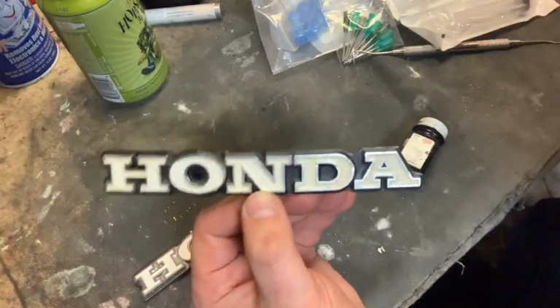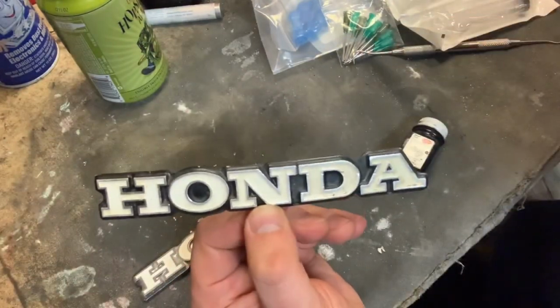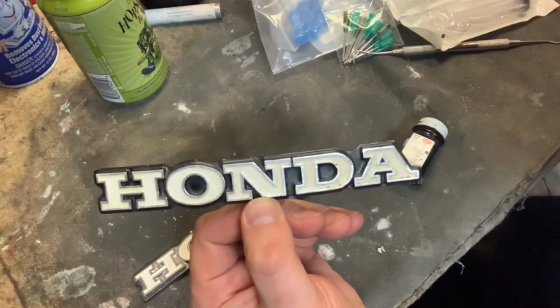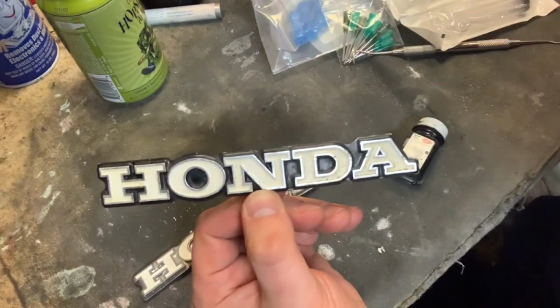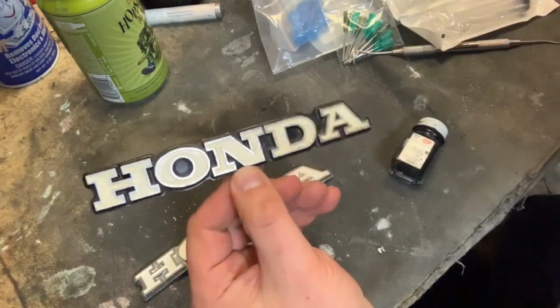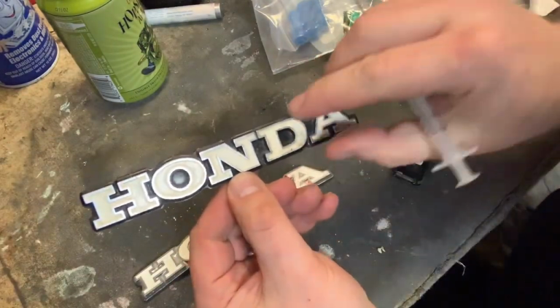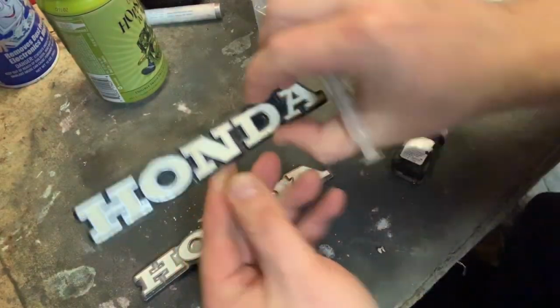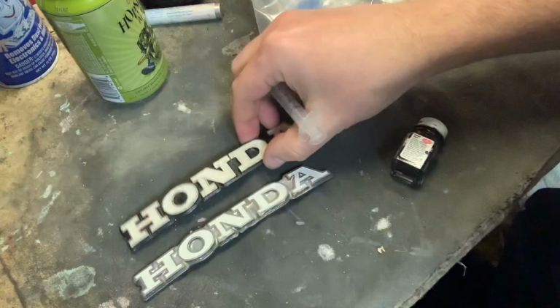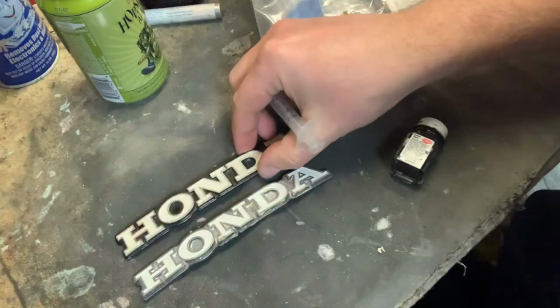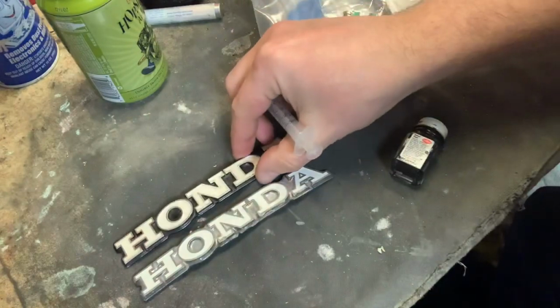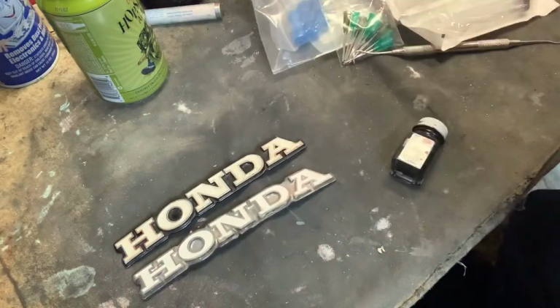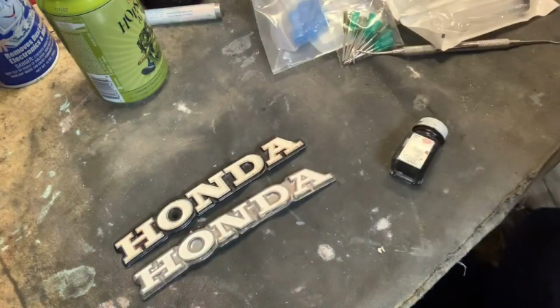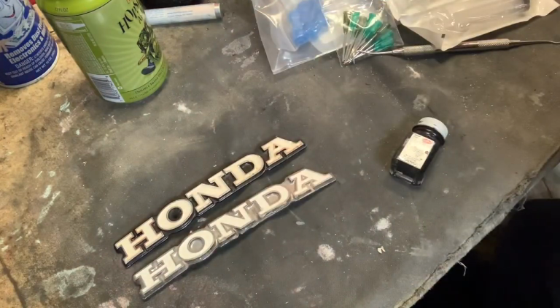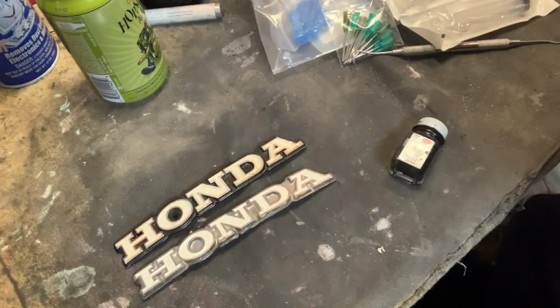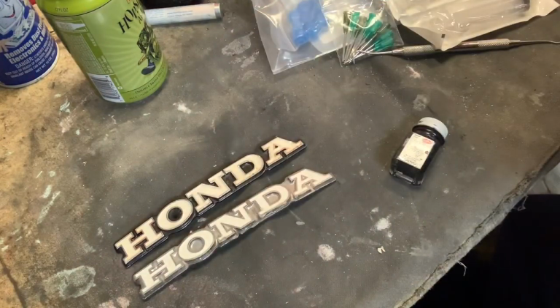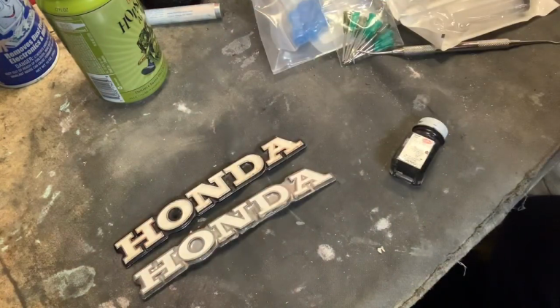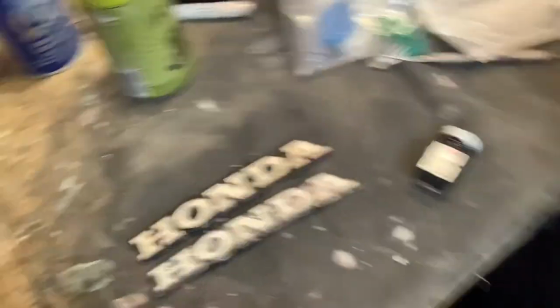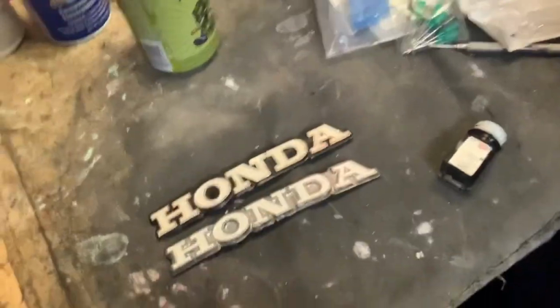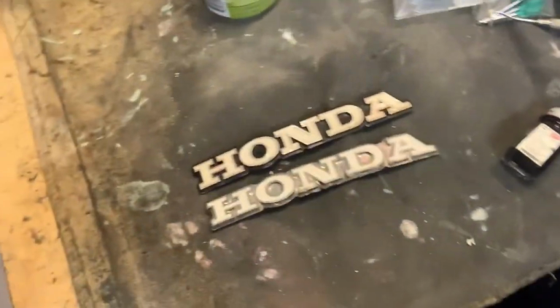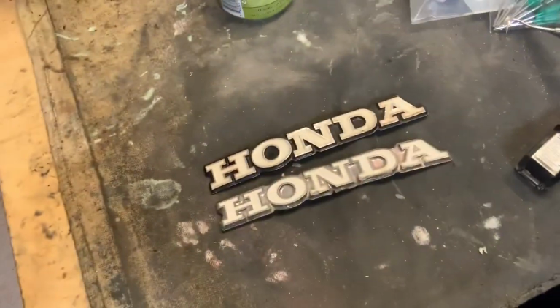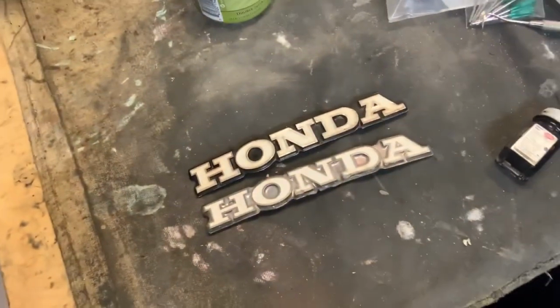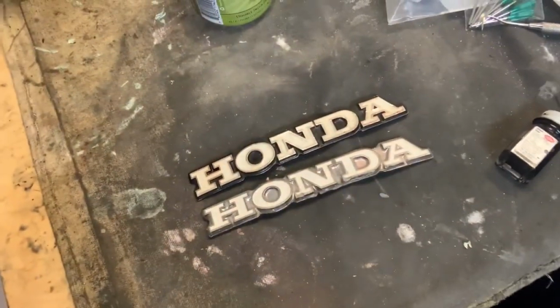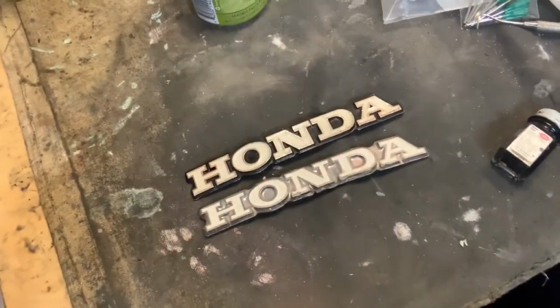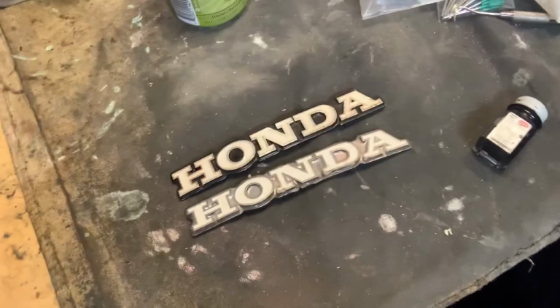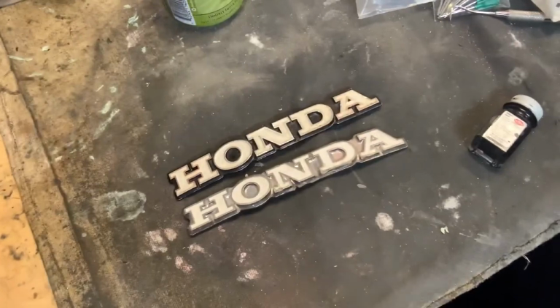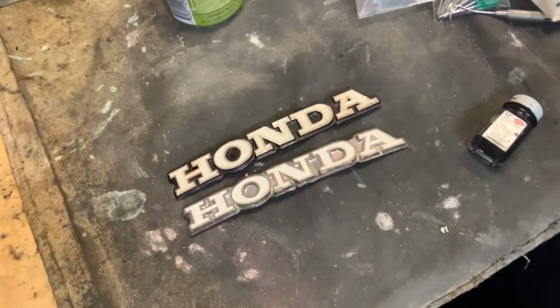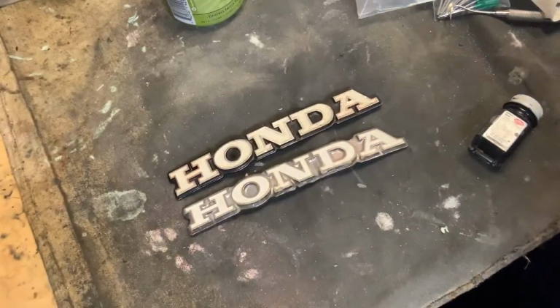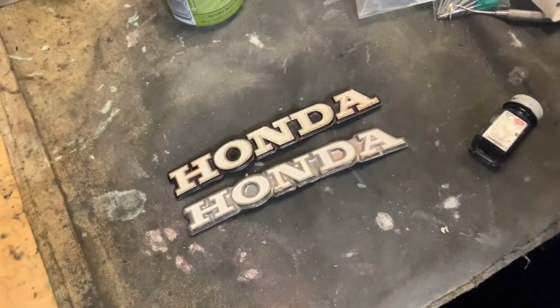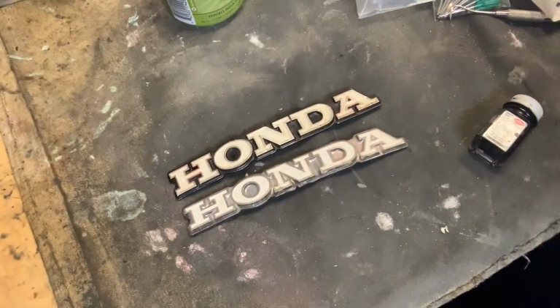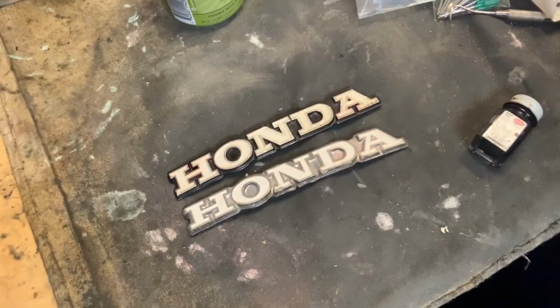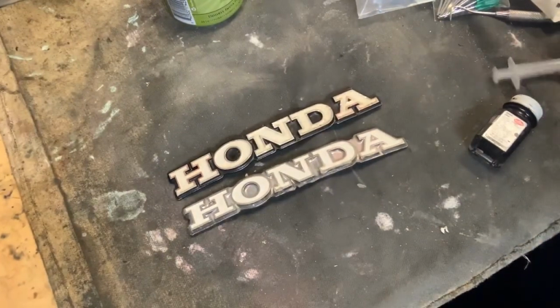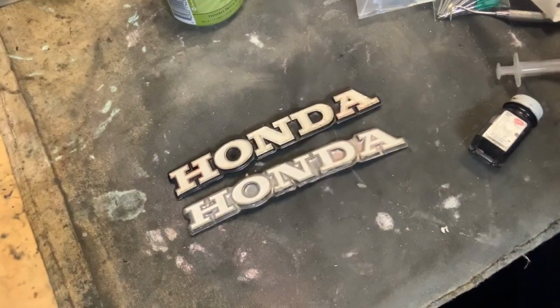This is what it needs to look like. See how it's got black? The one I found is totally opposite — totally wrong. We're going to need to fix this up. Let's get started.